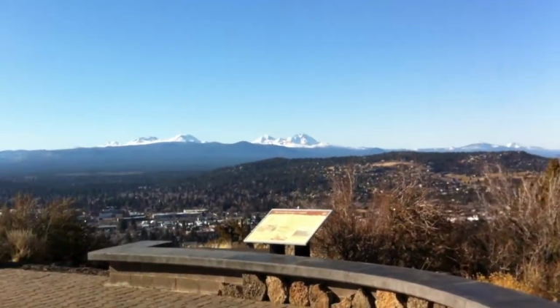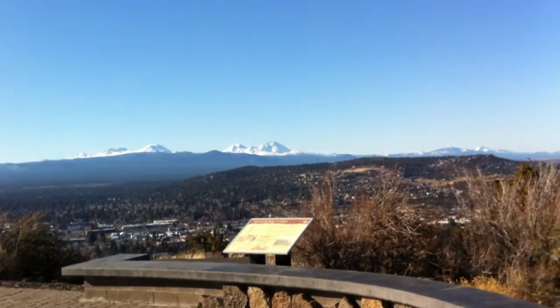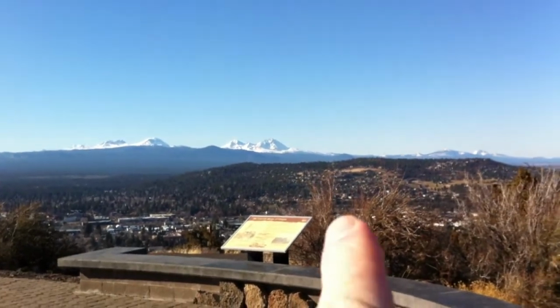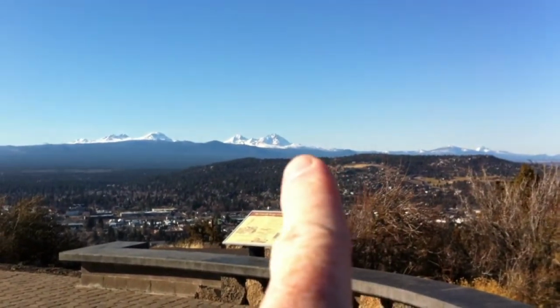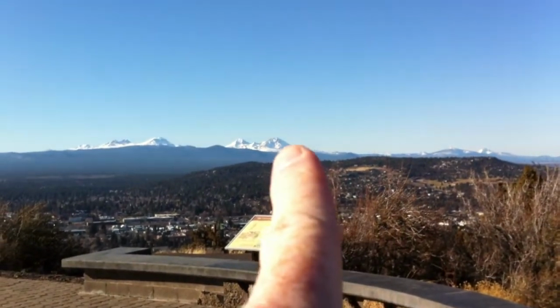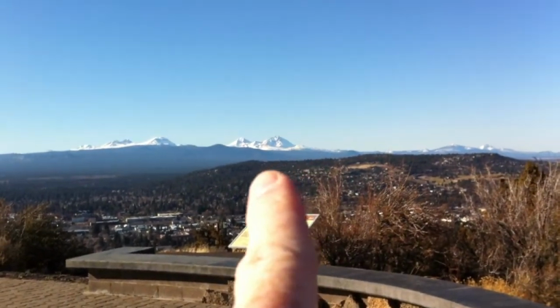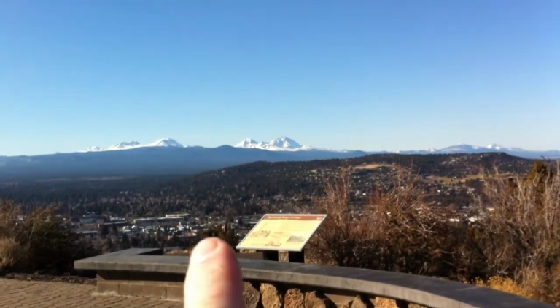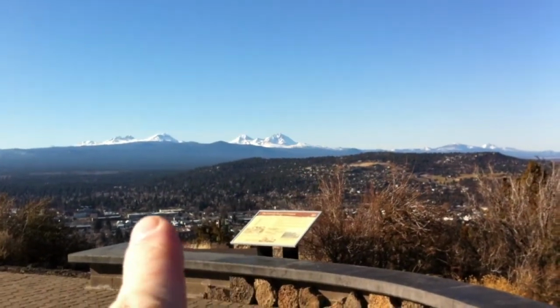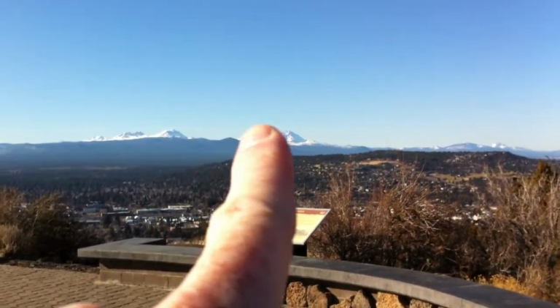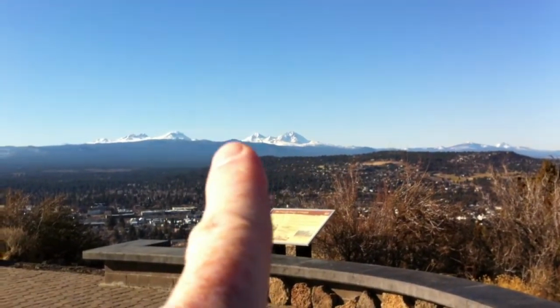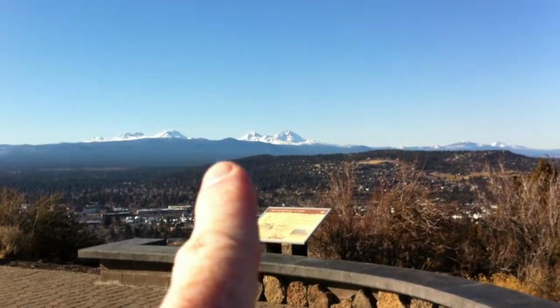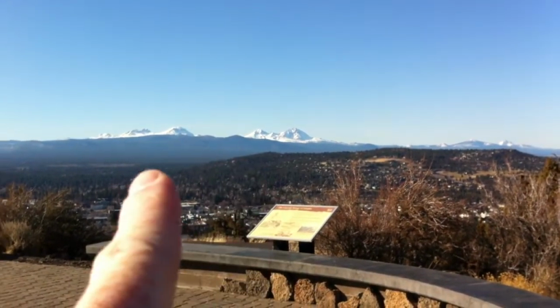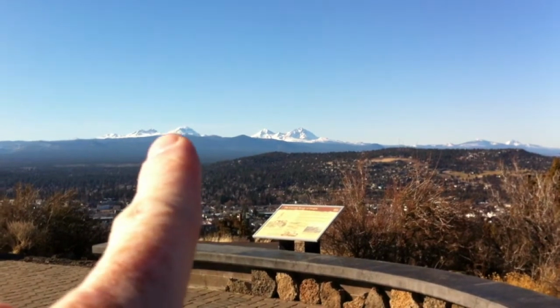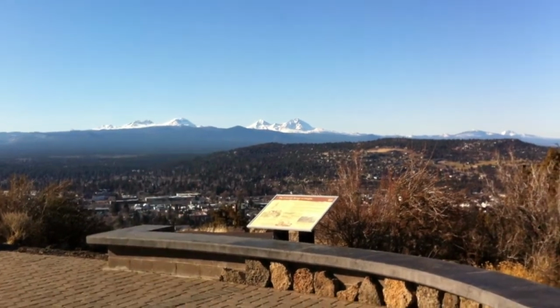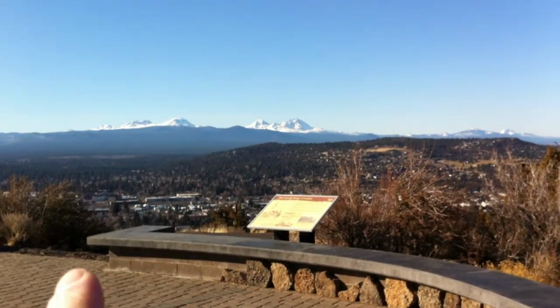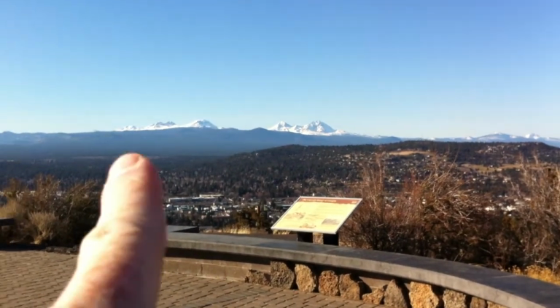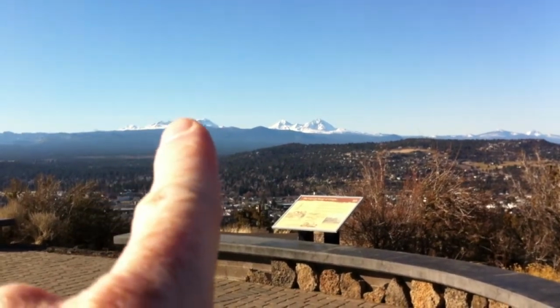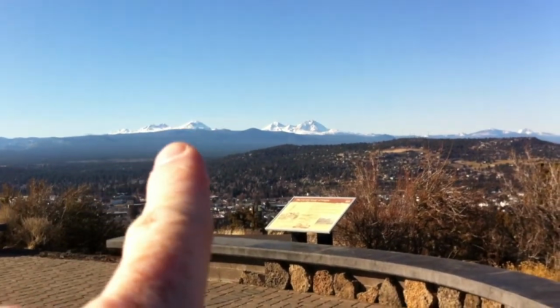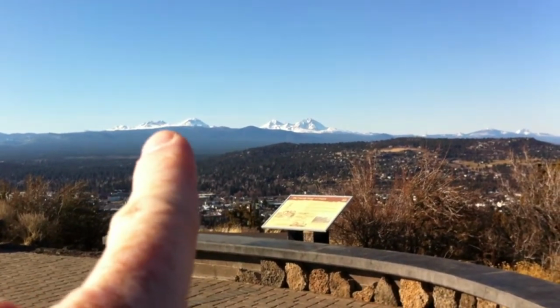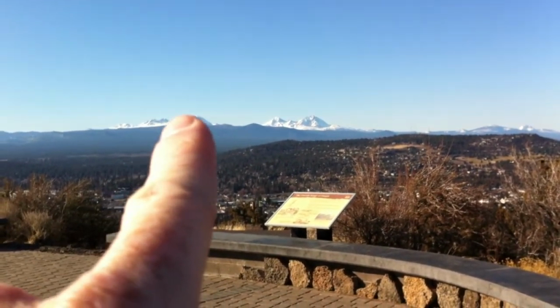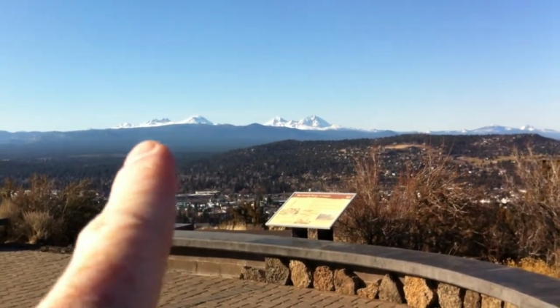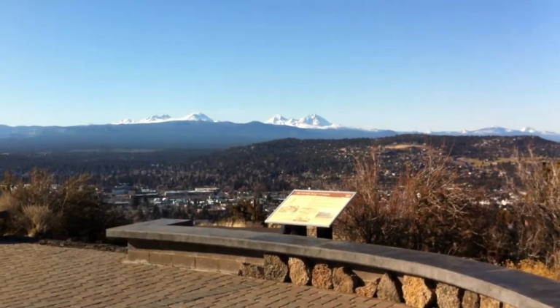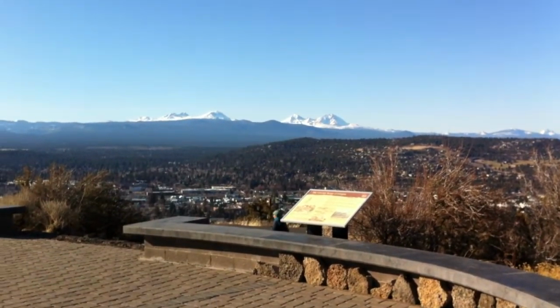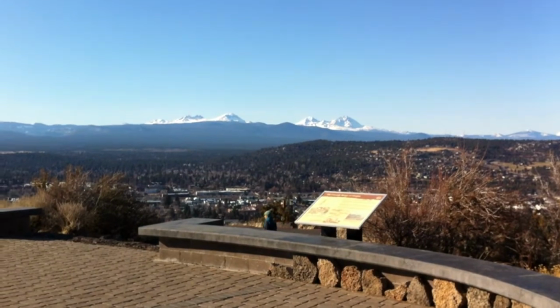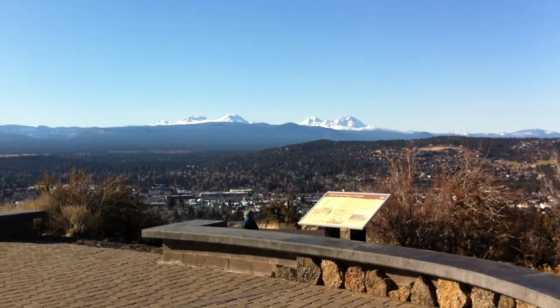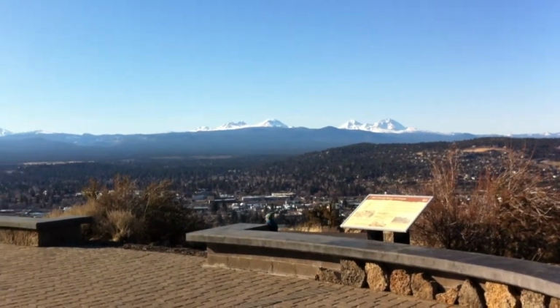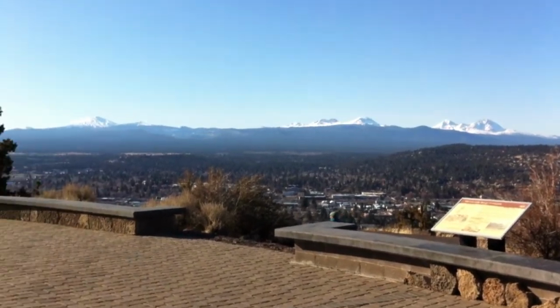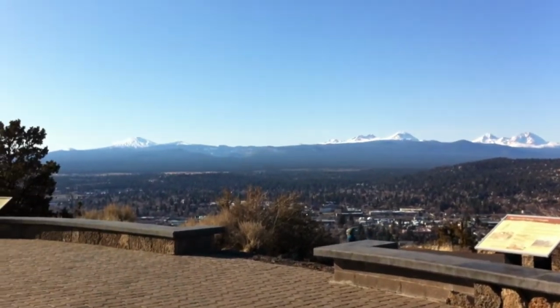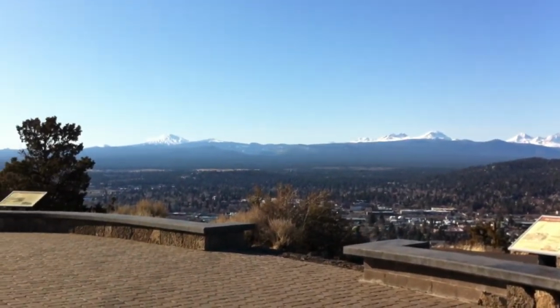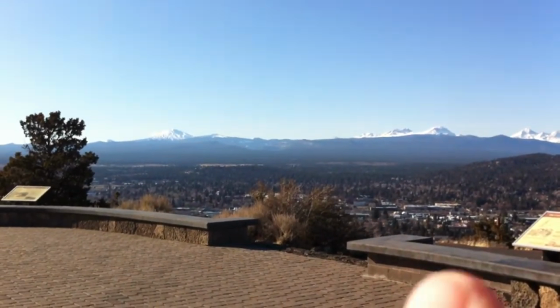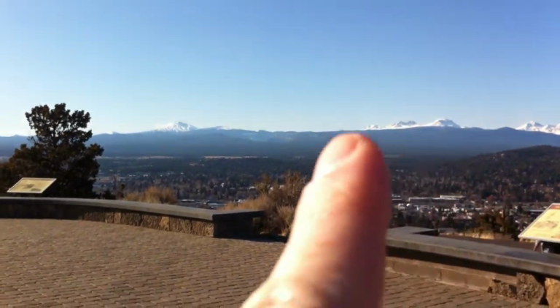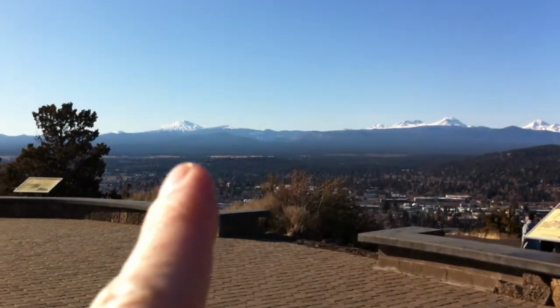And it looks like North Sister, Middle Sister maybe, and South Sister. If I'm not mistaken, South Sister has a pool up at the top in a little crater that kind of freezes over in the winter. And then, of course, my favorite — Bachelor.